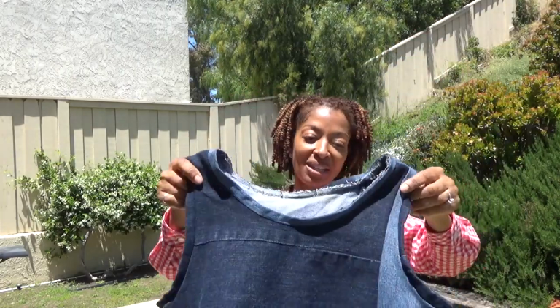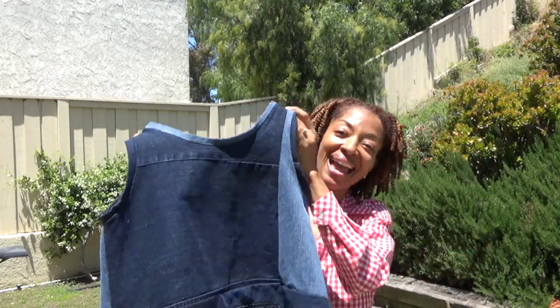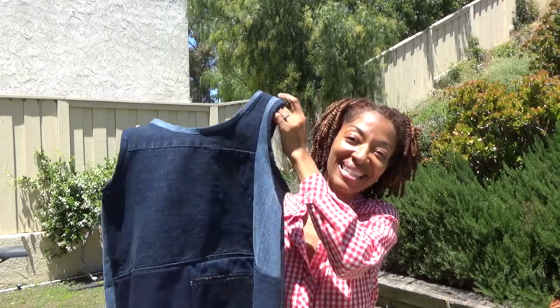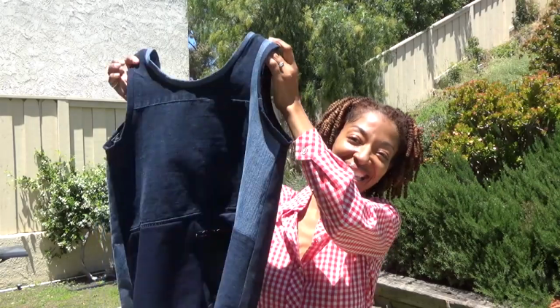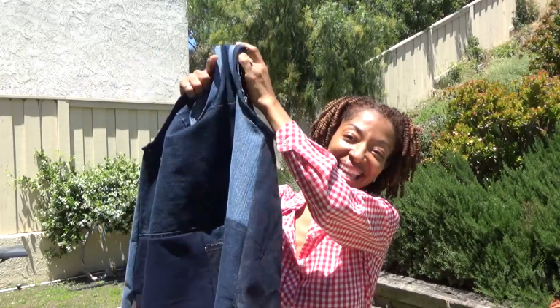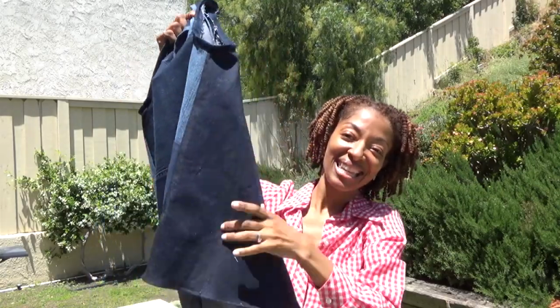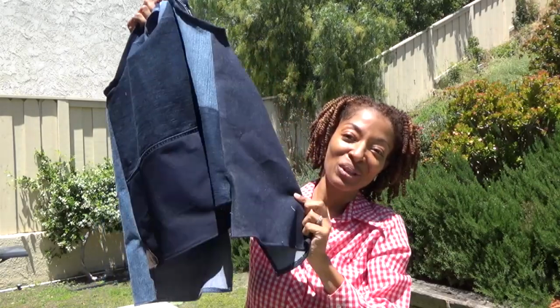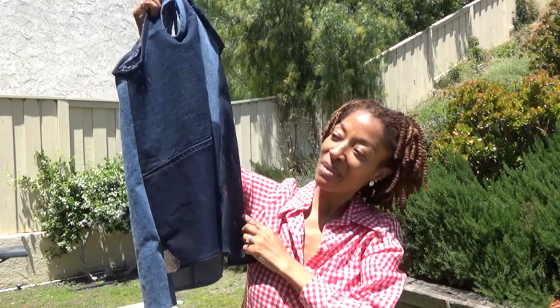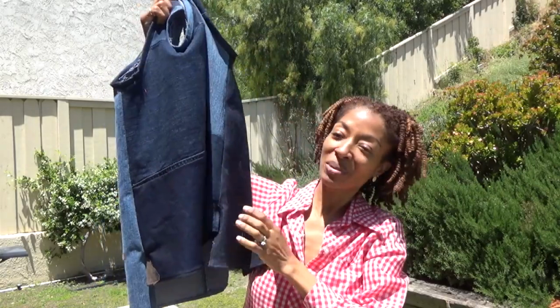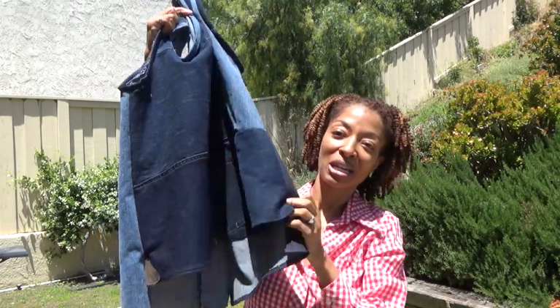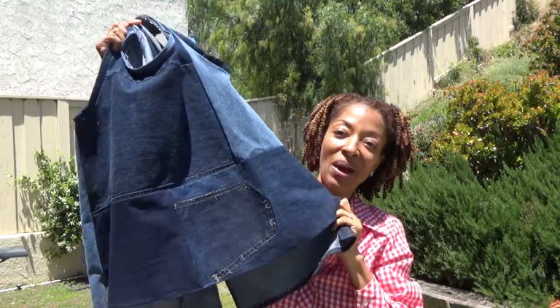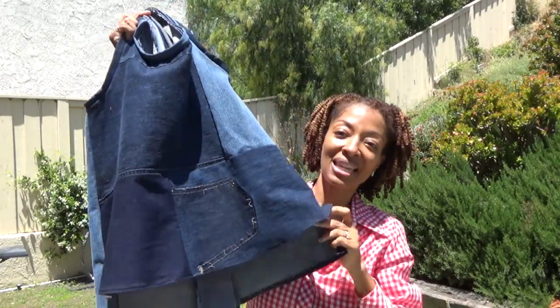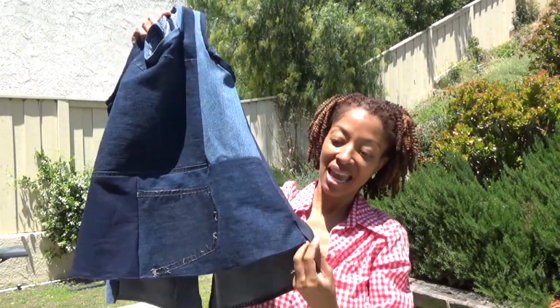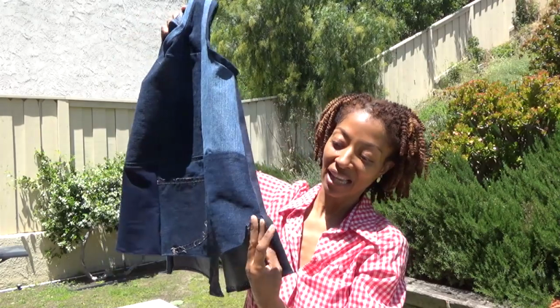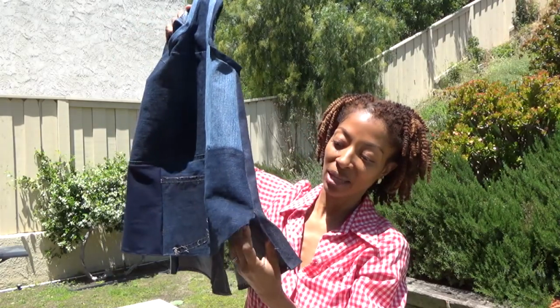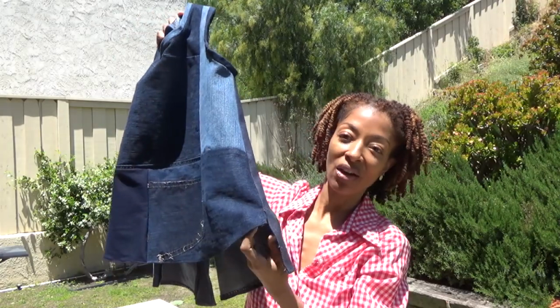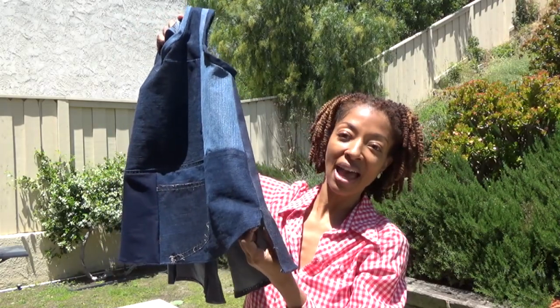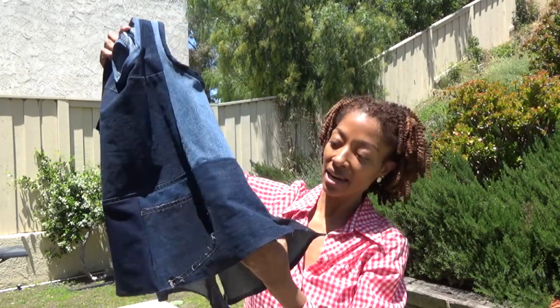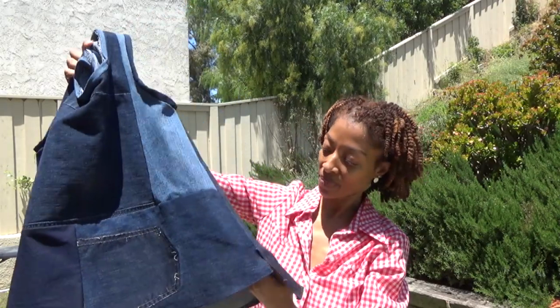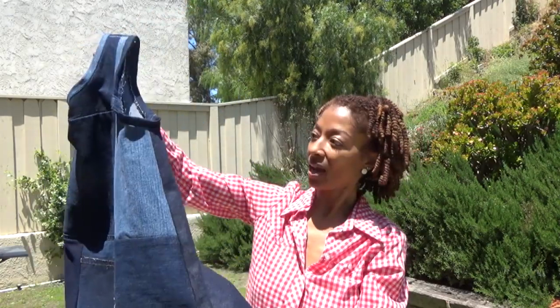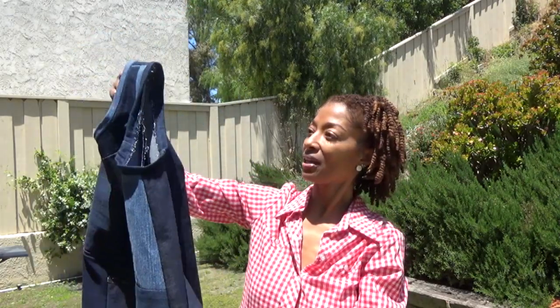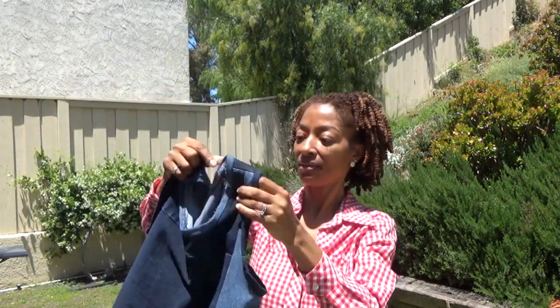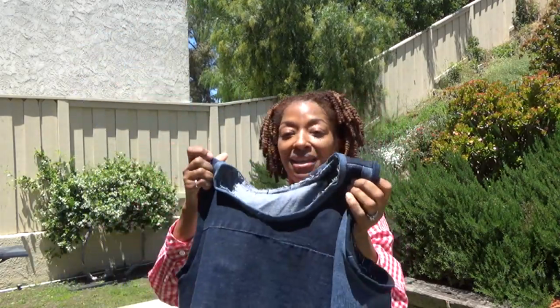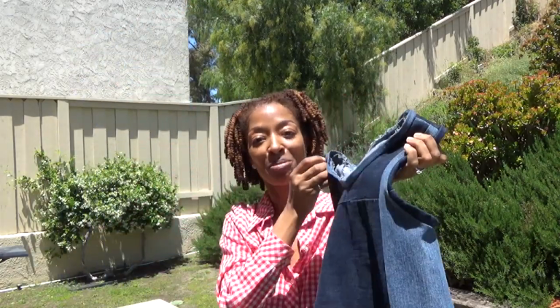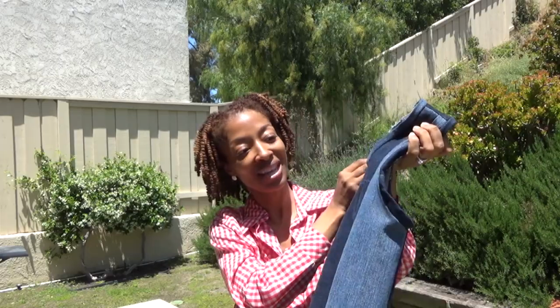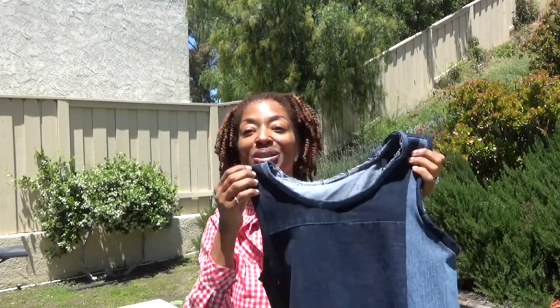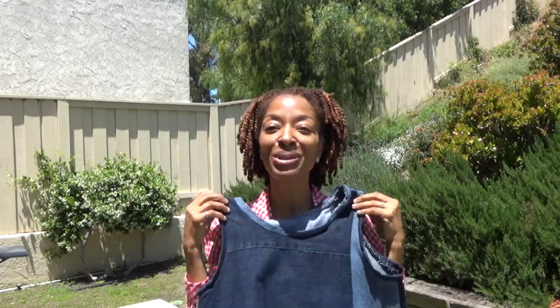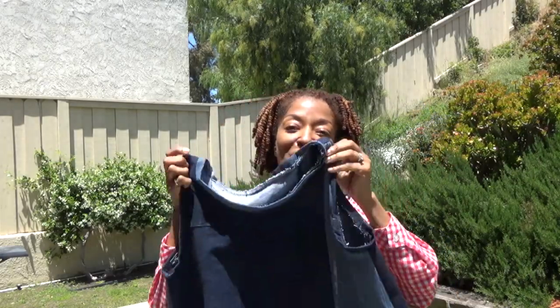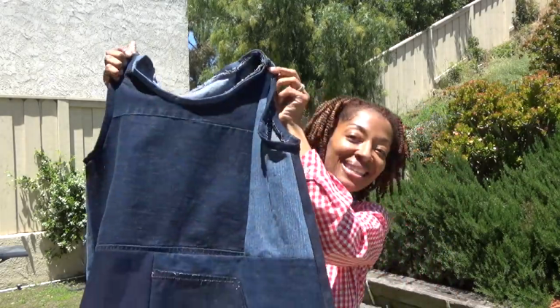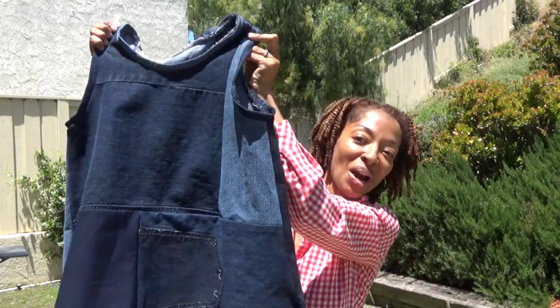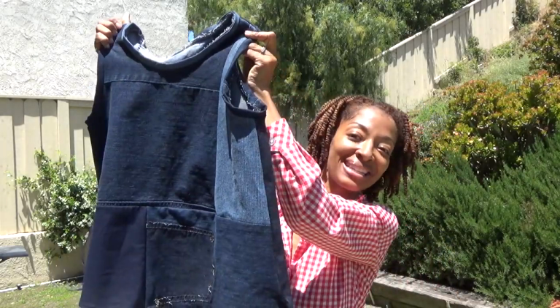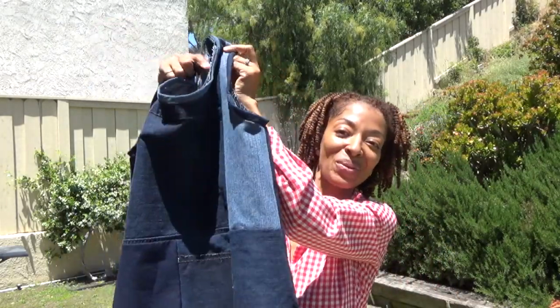This is the little top made from some denim scraps. It has splits on the sides, and that's pretty much it. I'll show you what this garment looks like on.